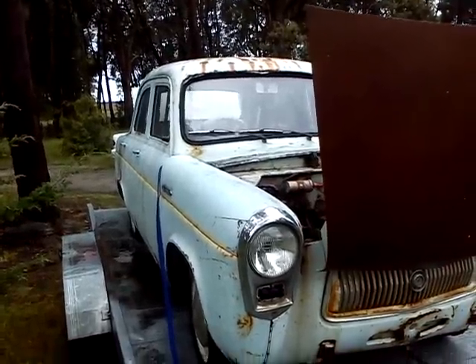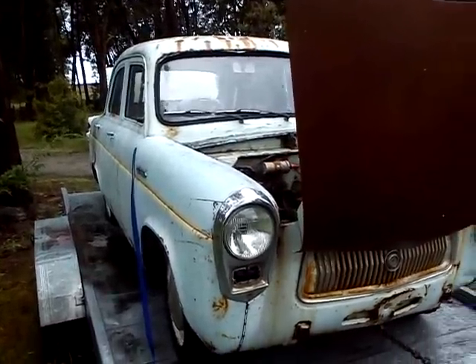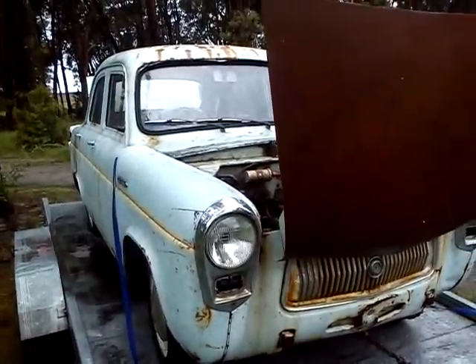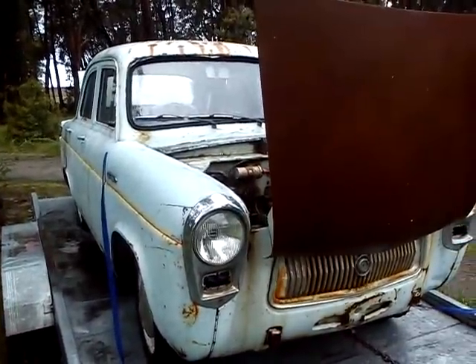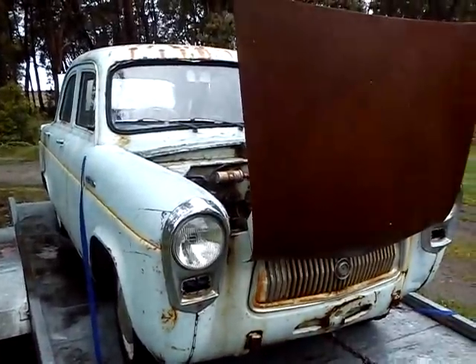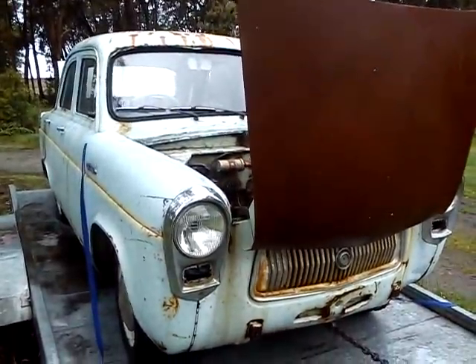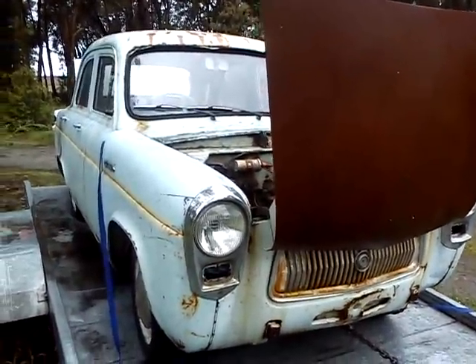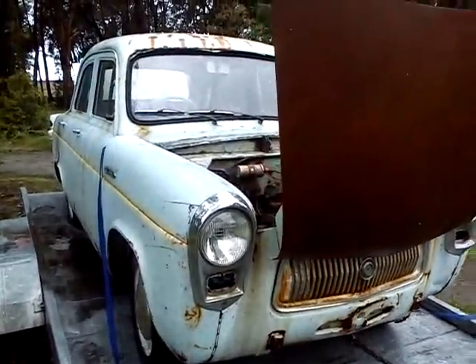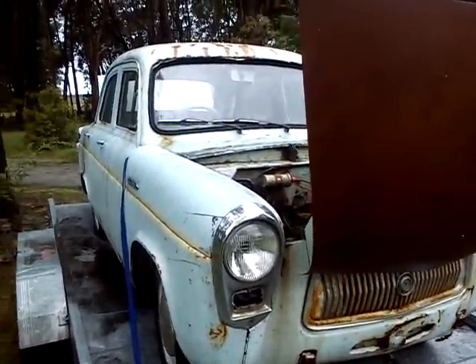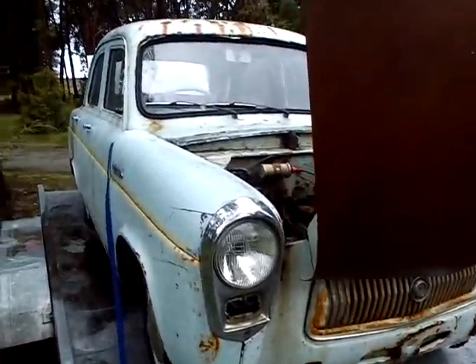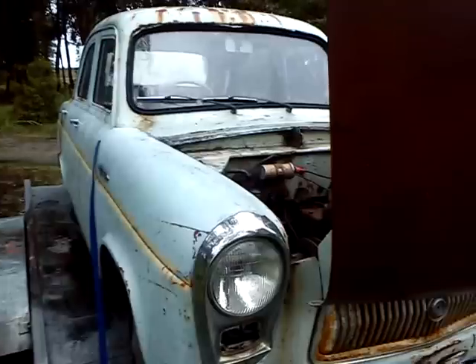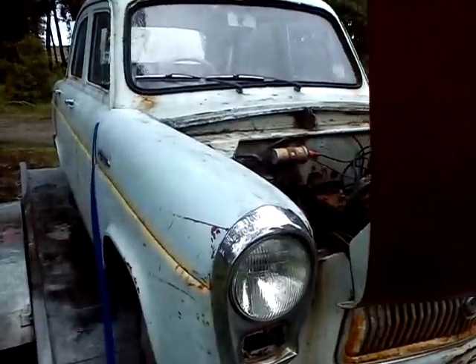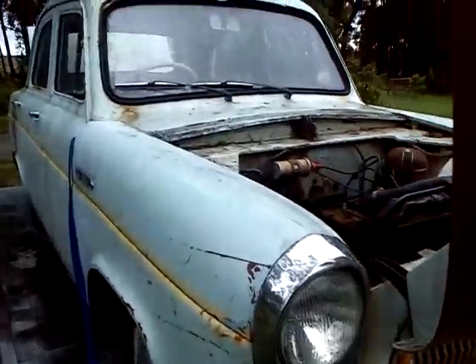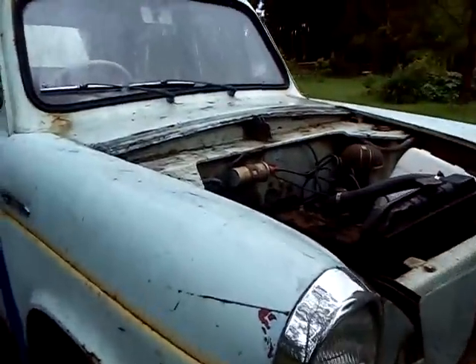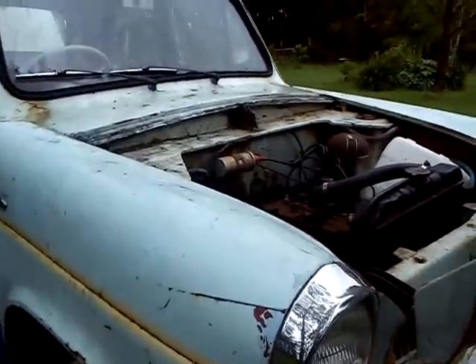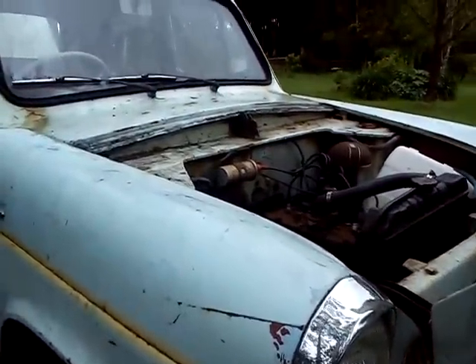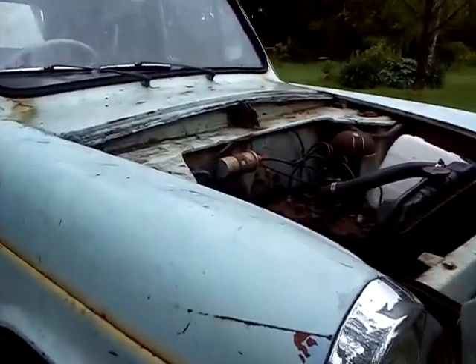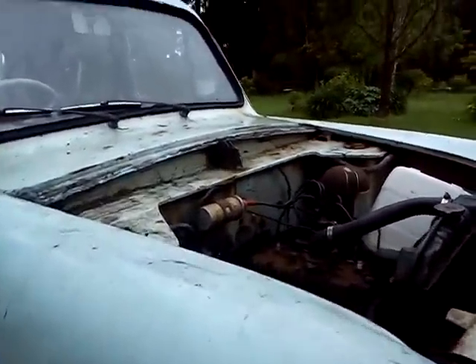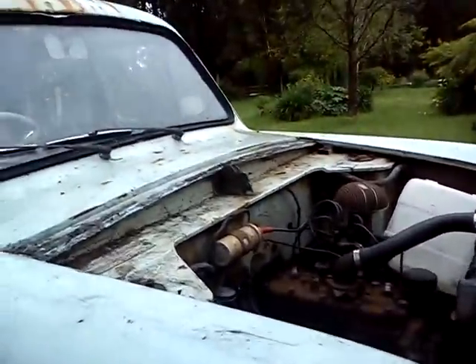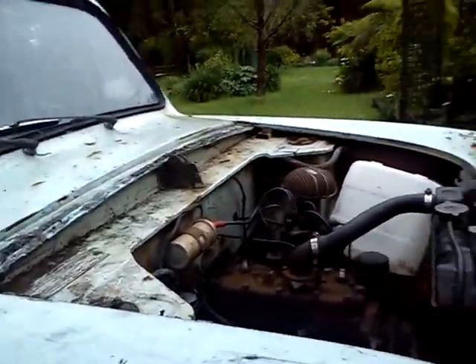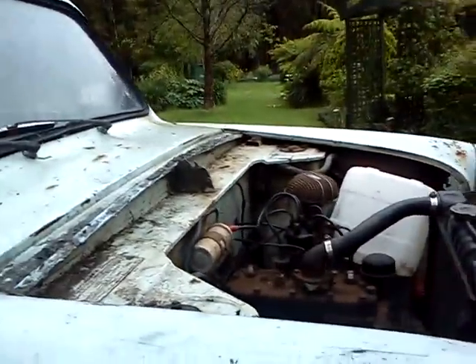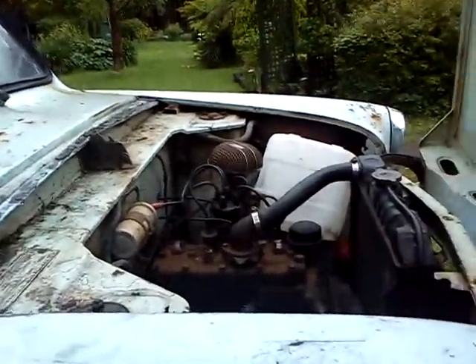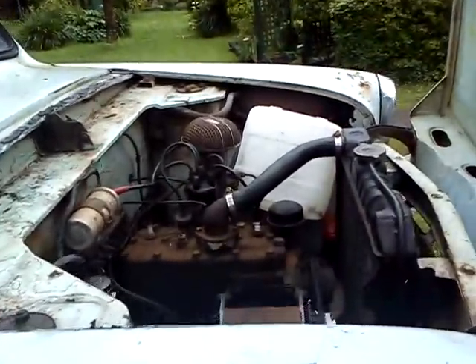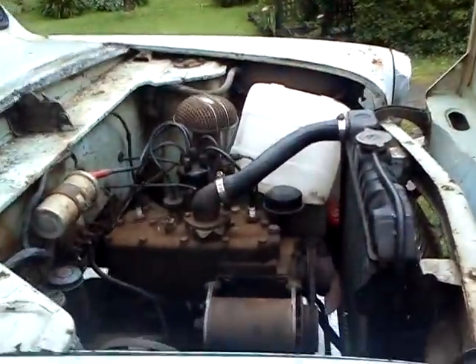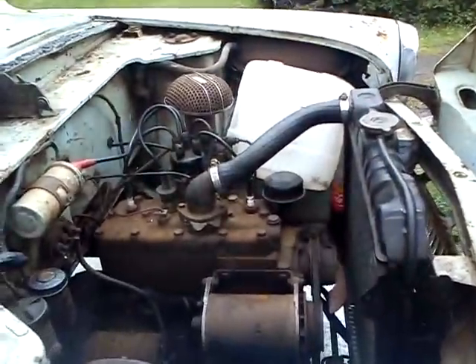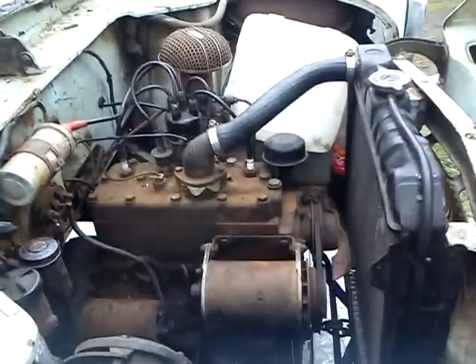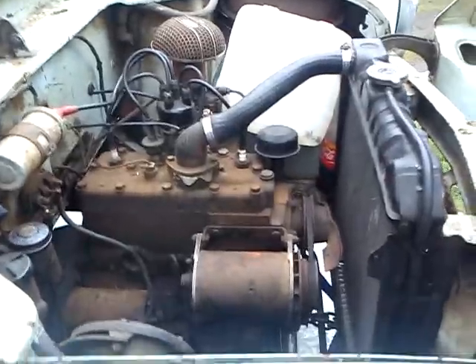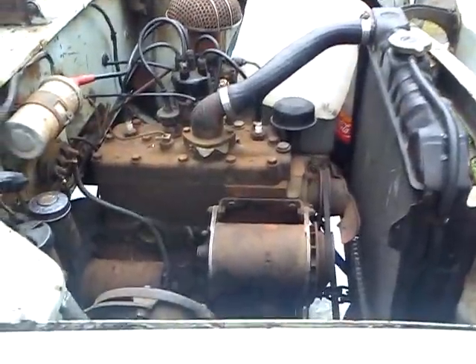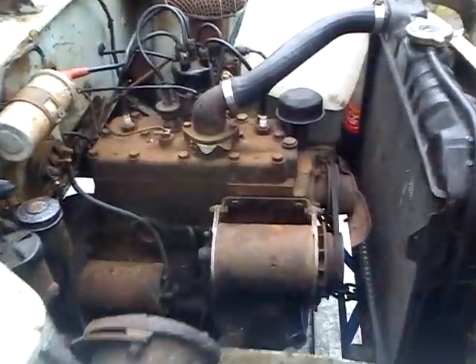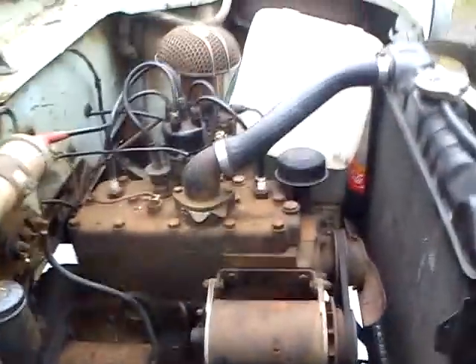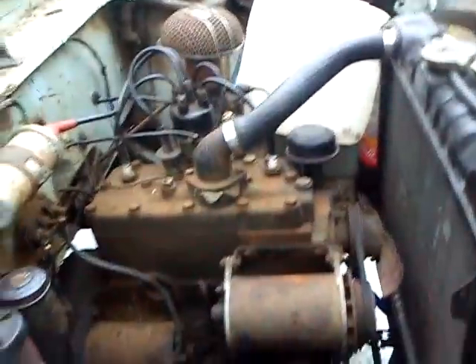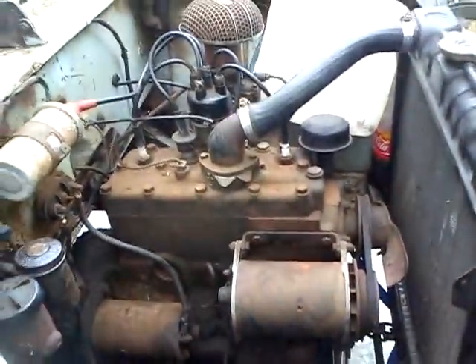So there it is. 56 build, bit pre-faked — it wasn't delivered till 58. Picked up as a running project.